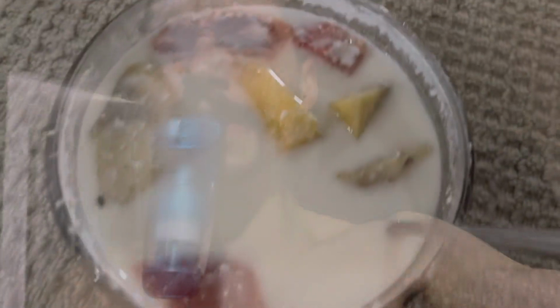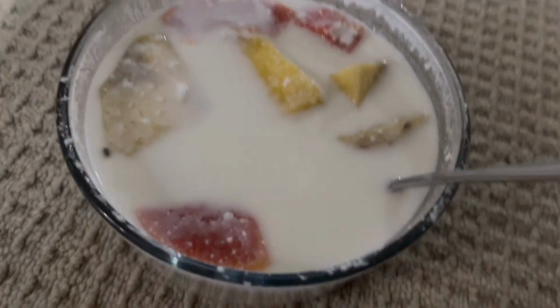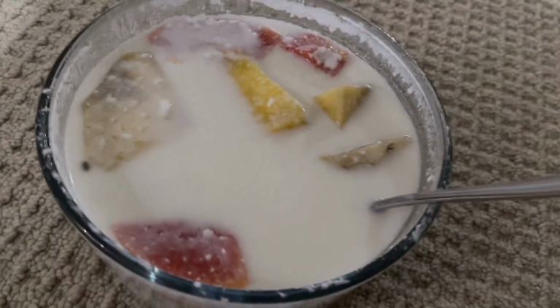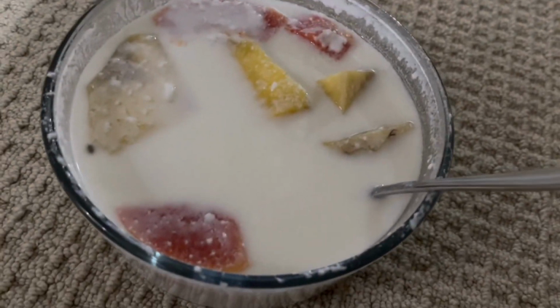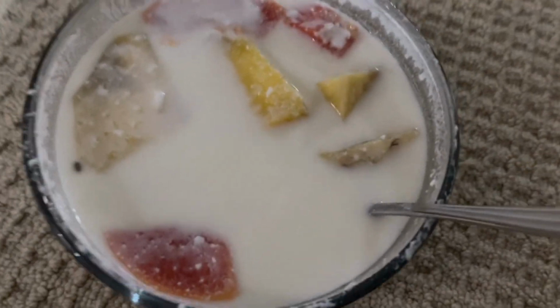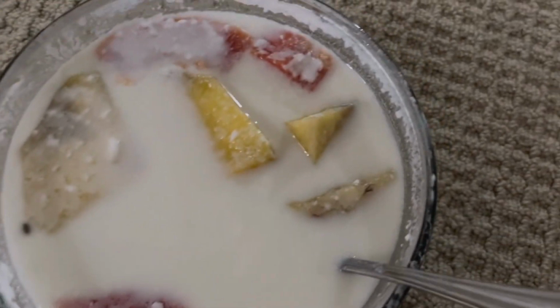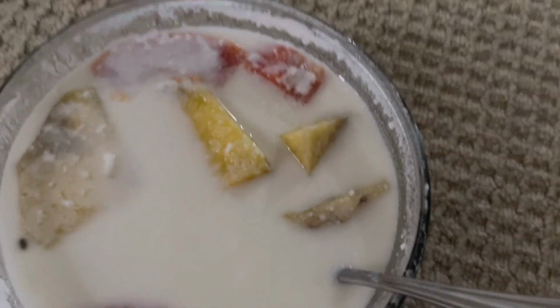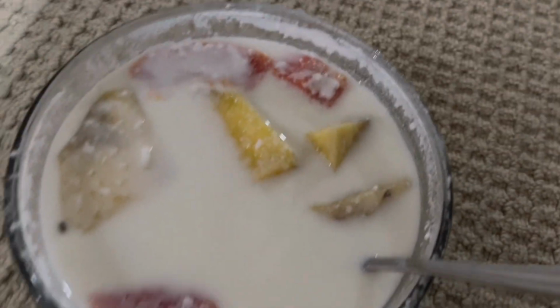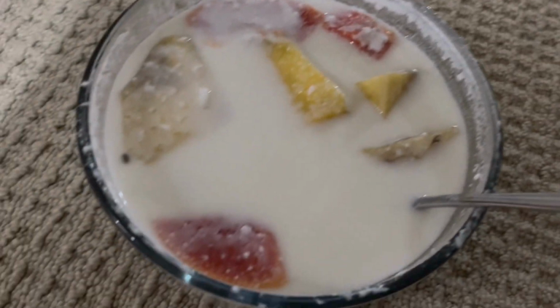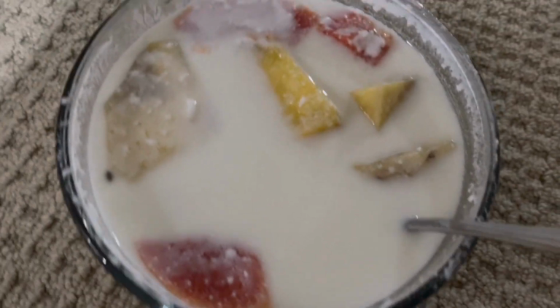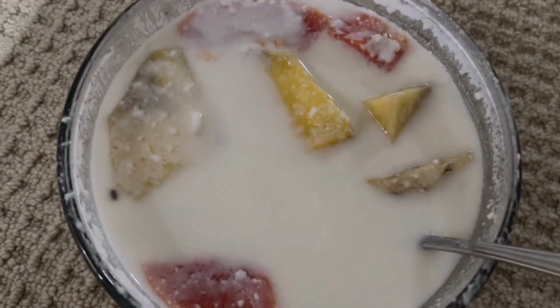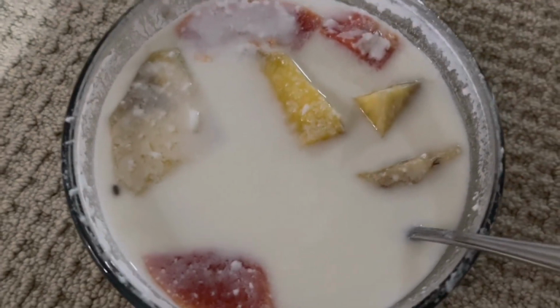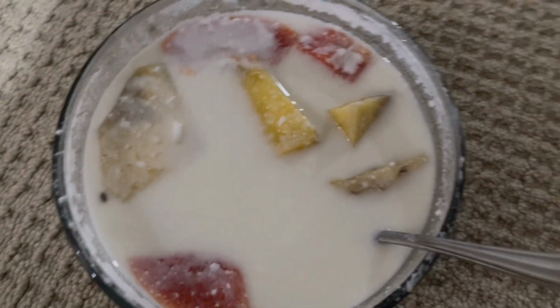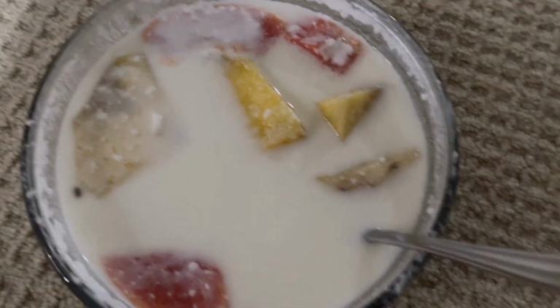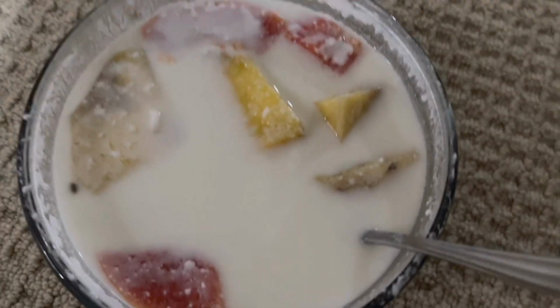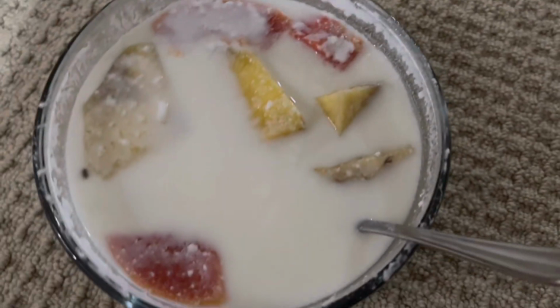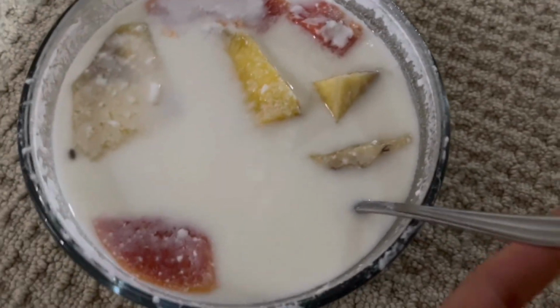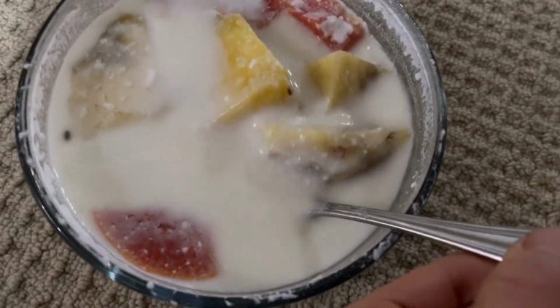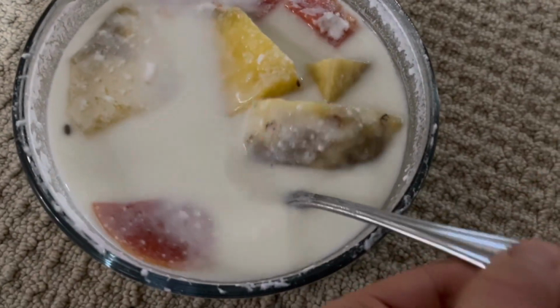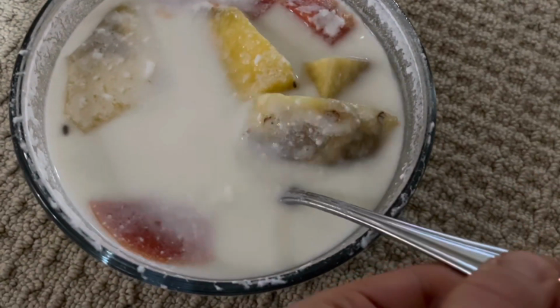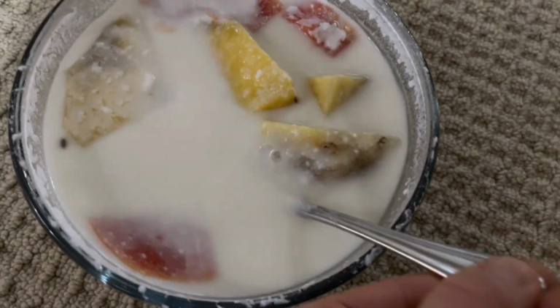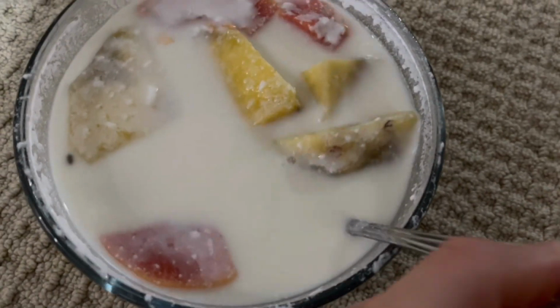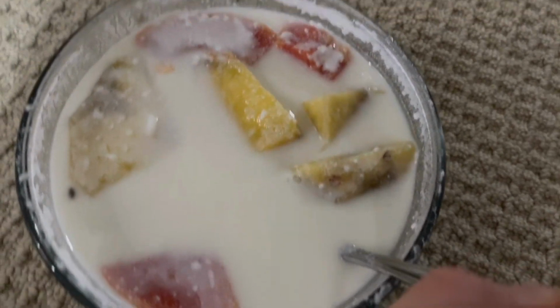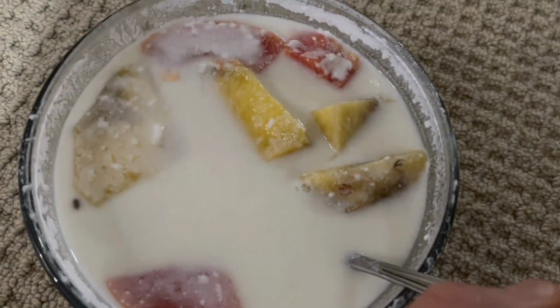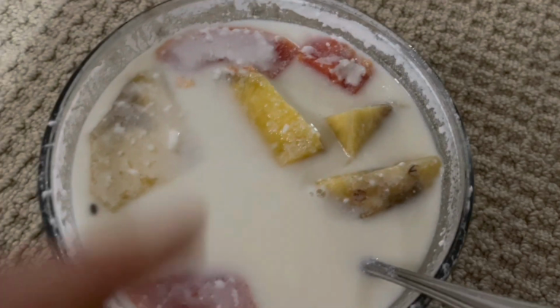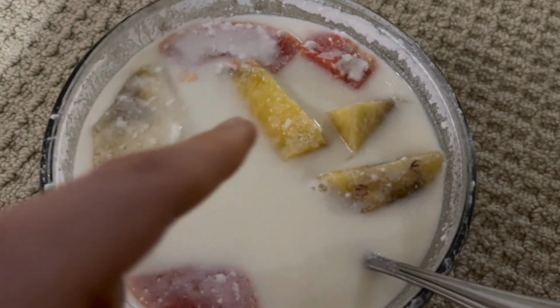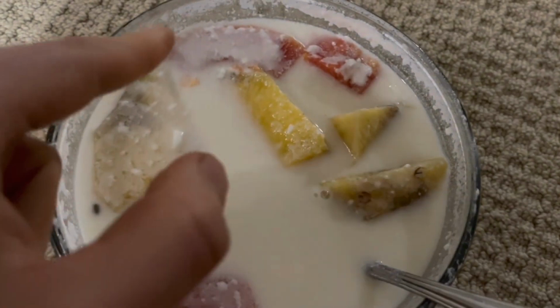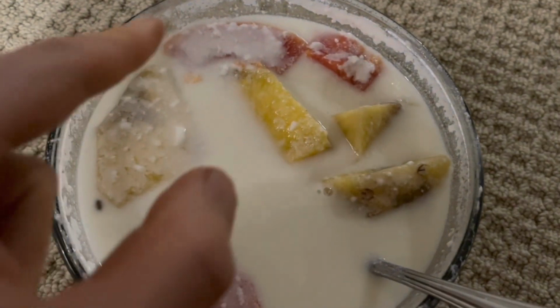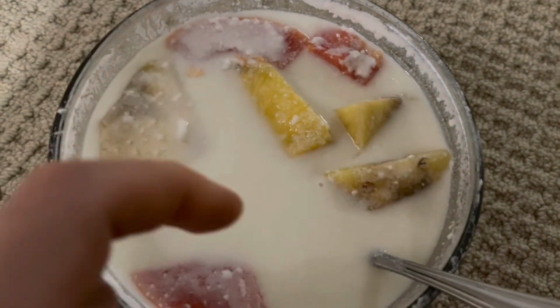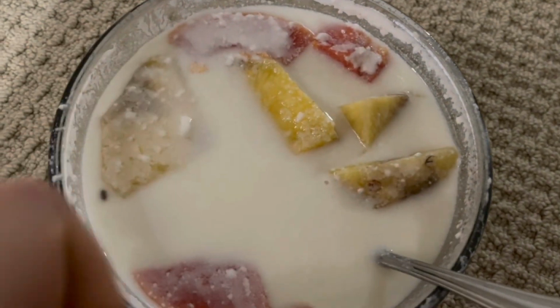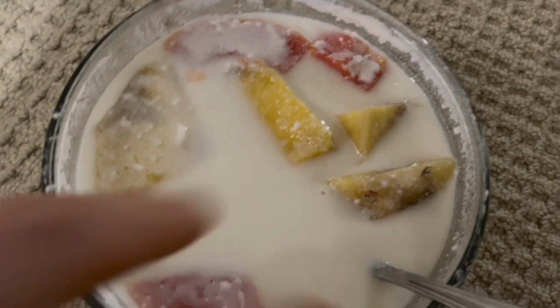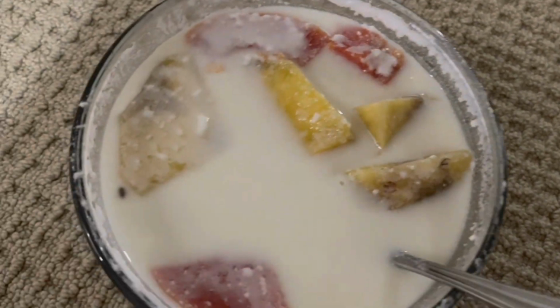Post-workout meal snack: some runny yogurt, it's like pasteurized milk, pineapple, papaya, and there's an egg hidden in there.